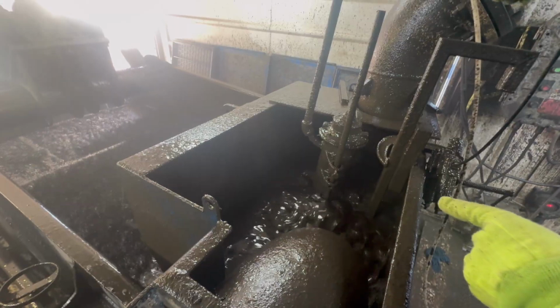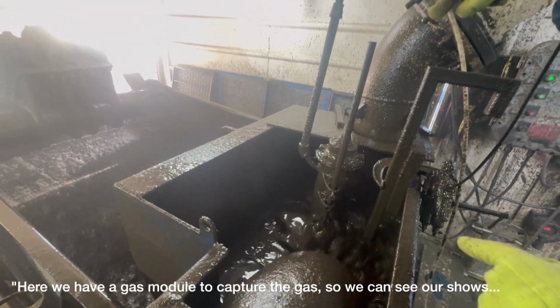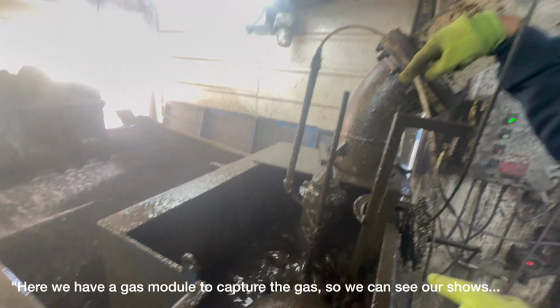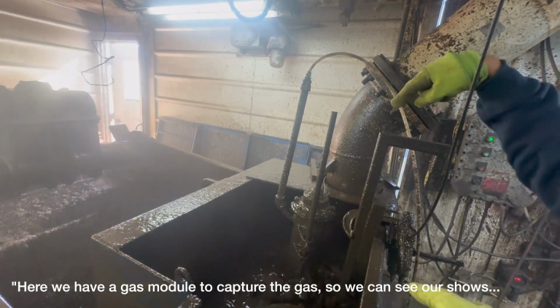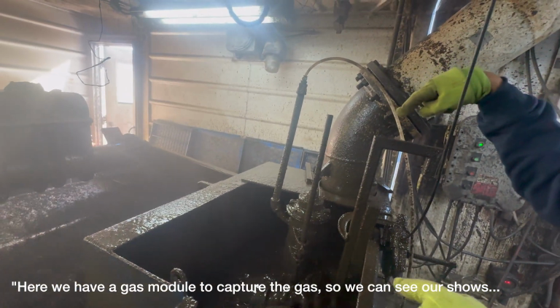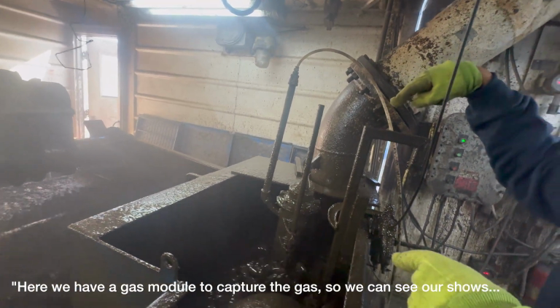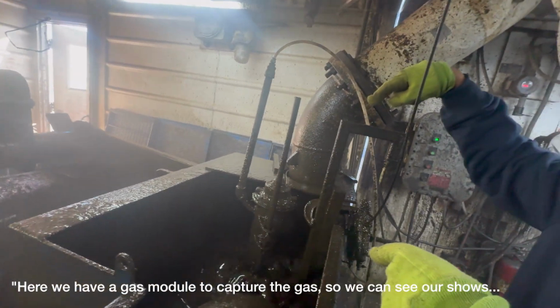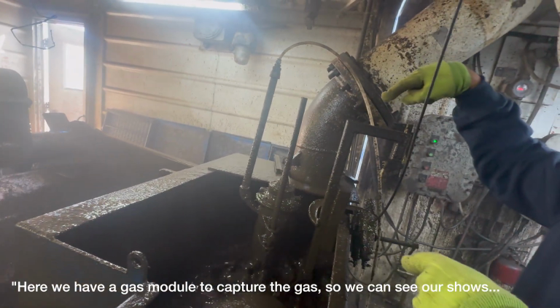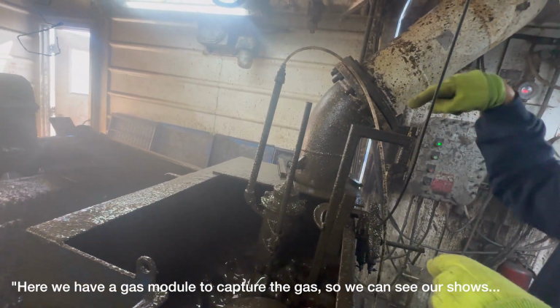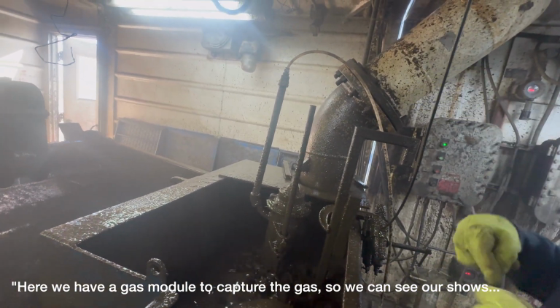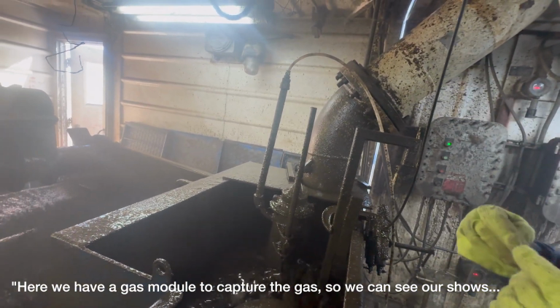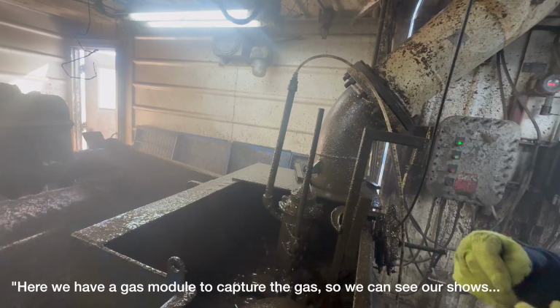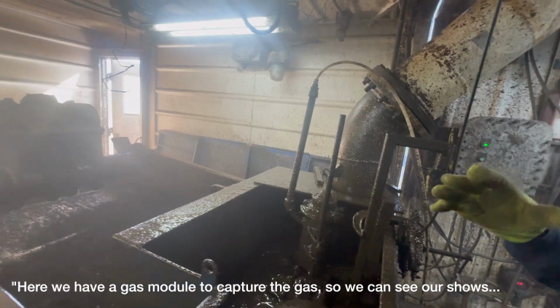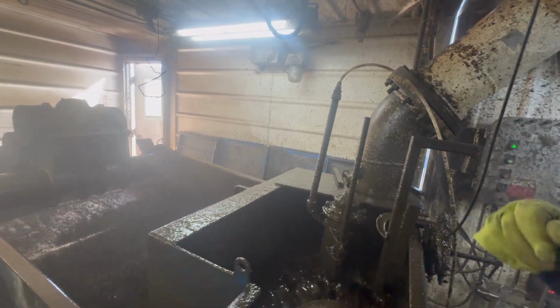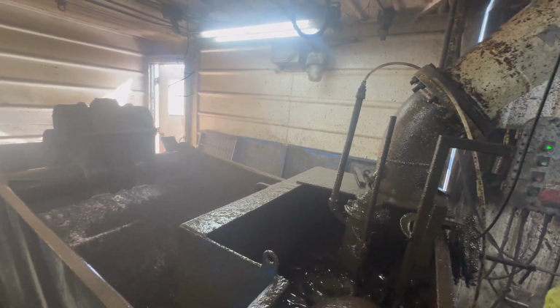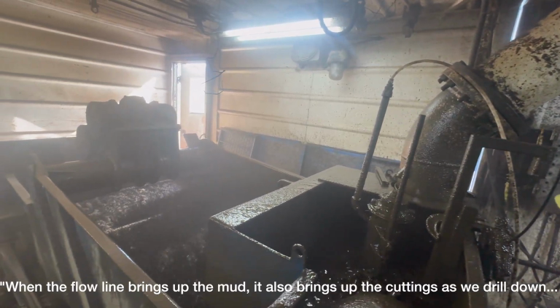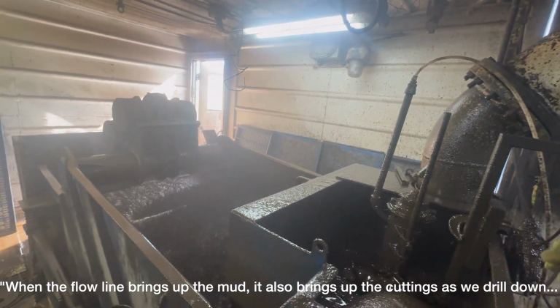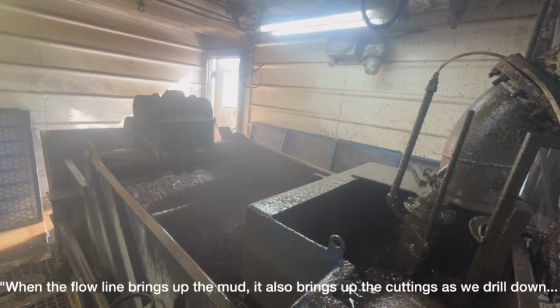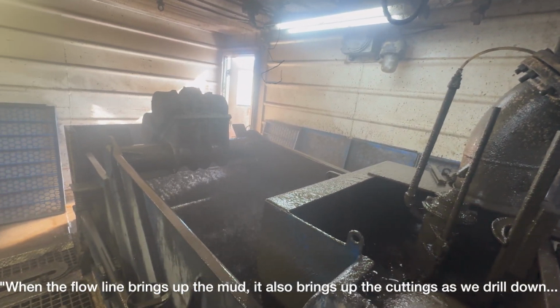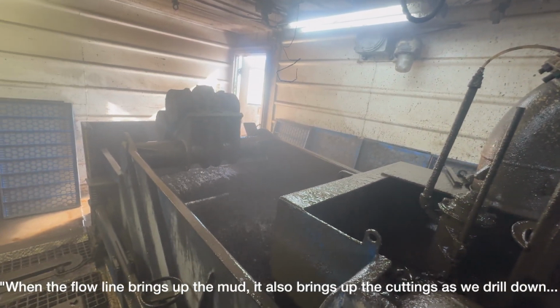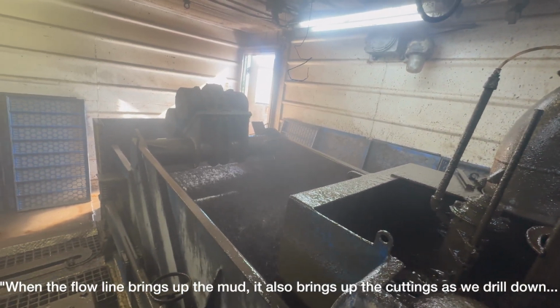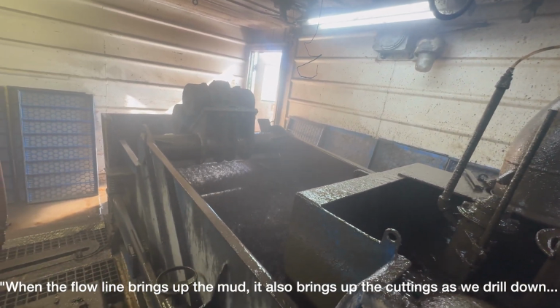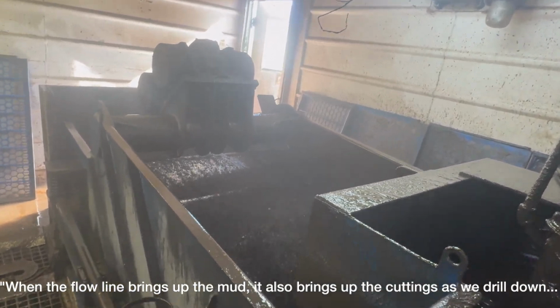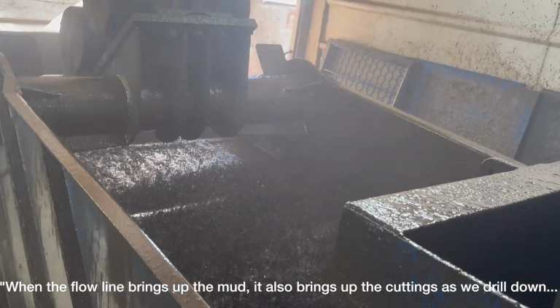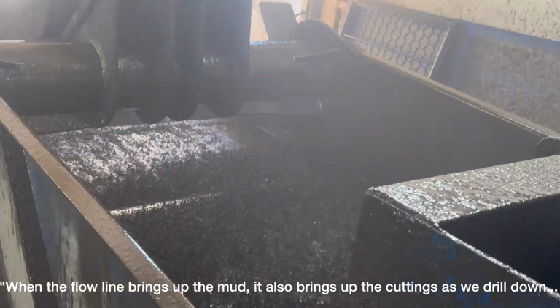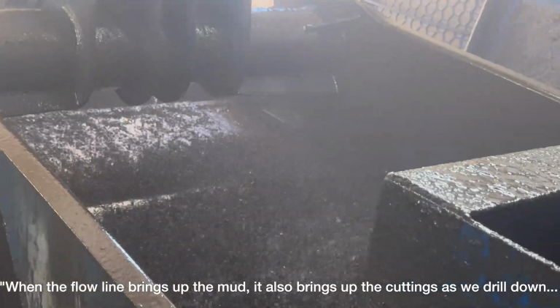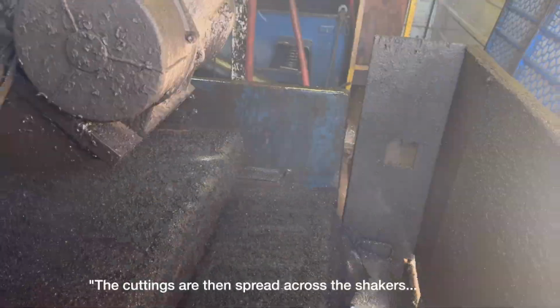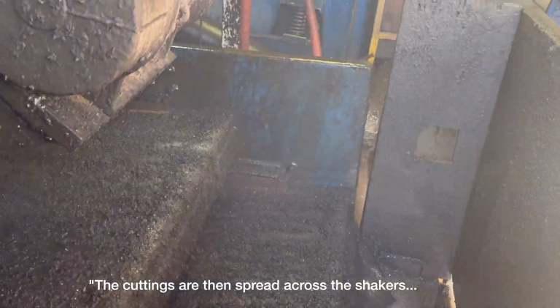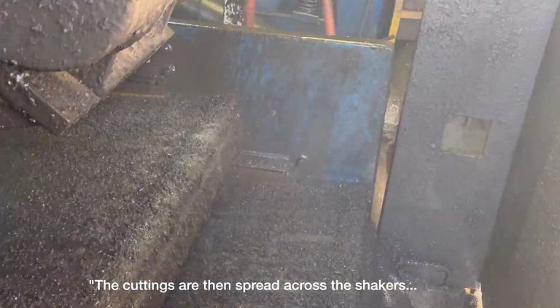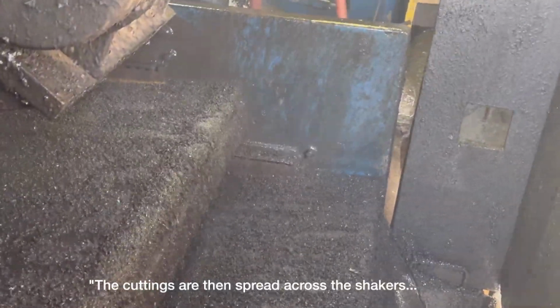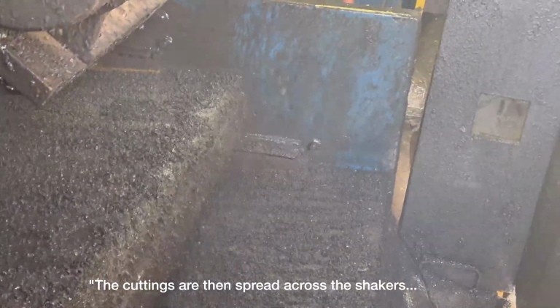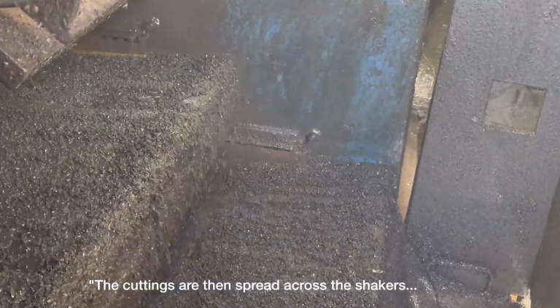Here we have a gas detector where we measure the gas so that we can see our shales. The drill line brings up the mud and also brings up the cuttings as we drill down.